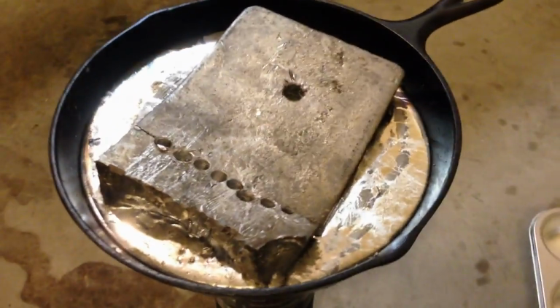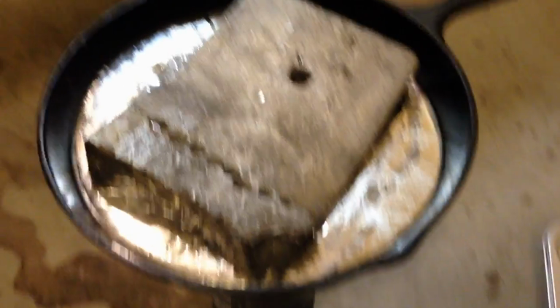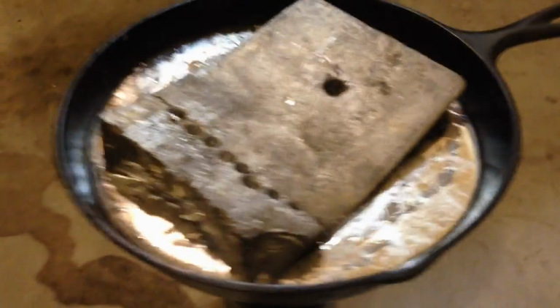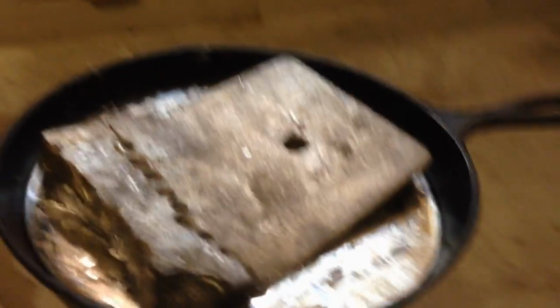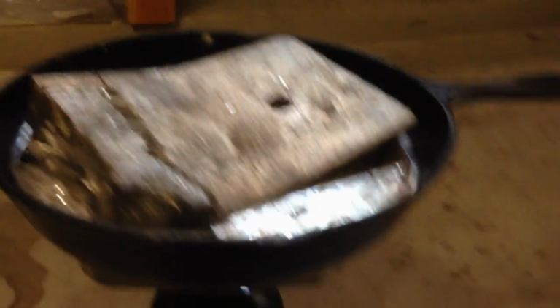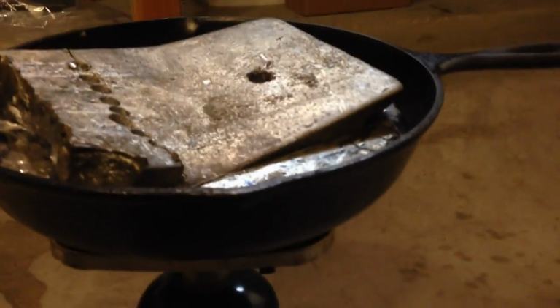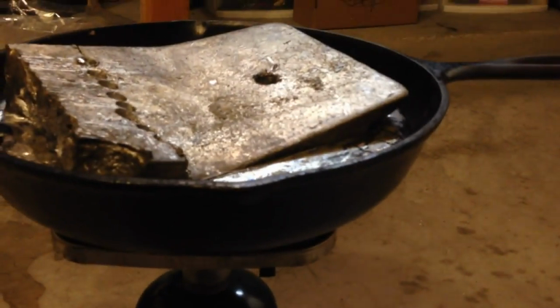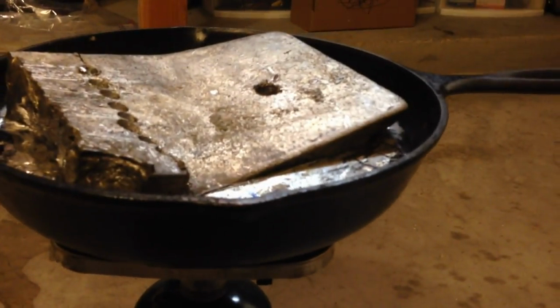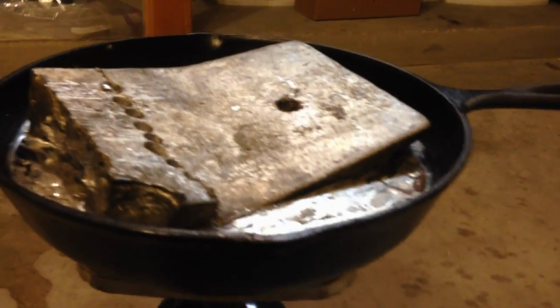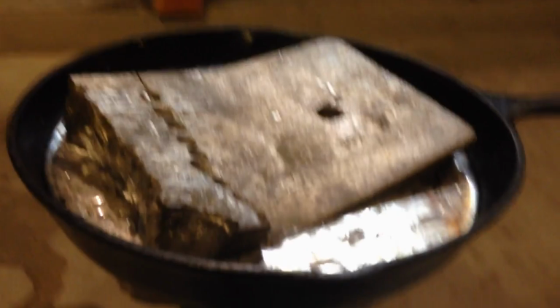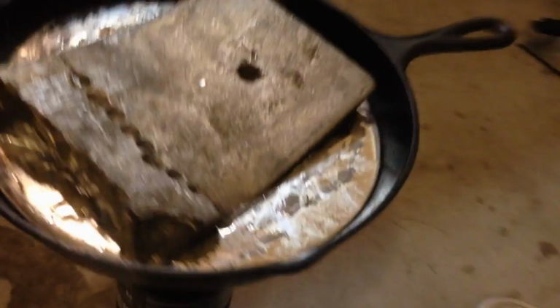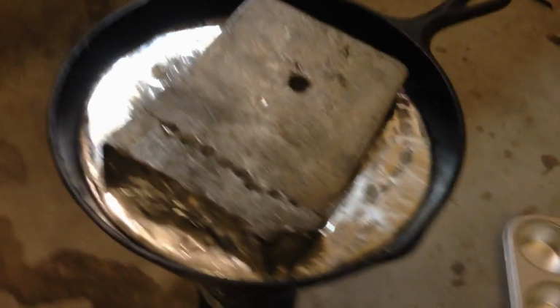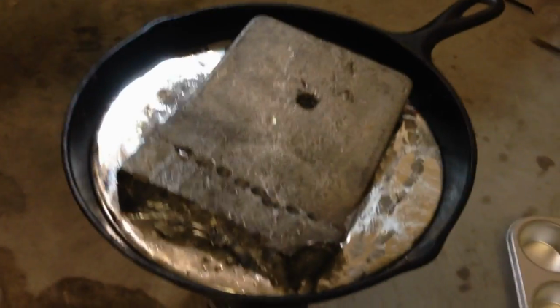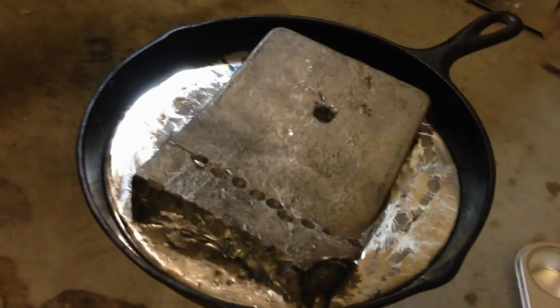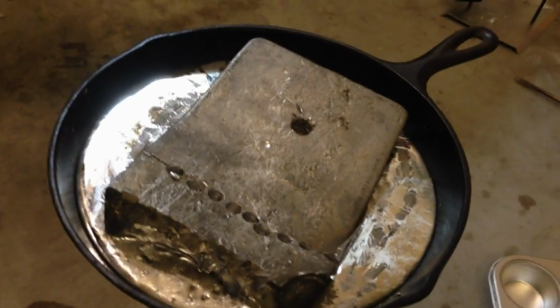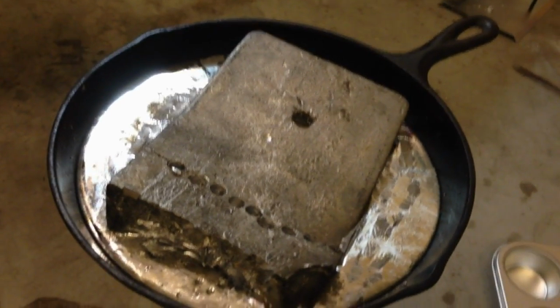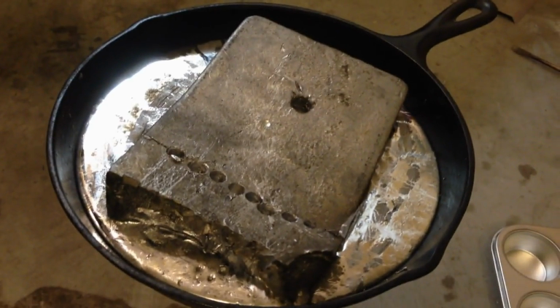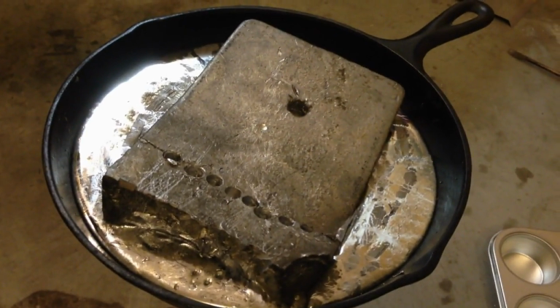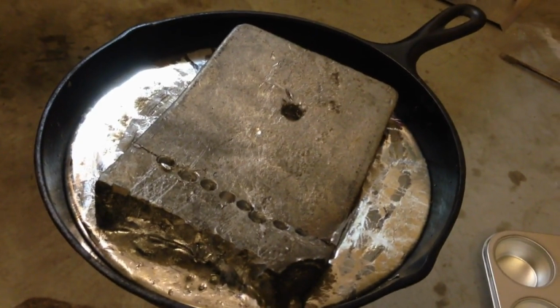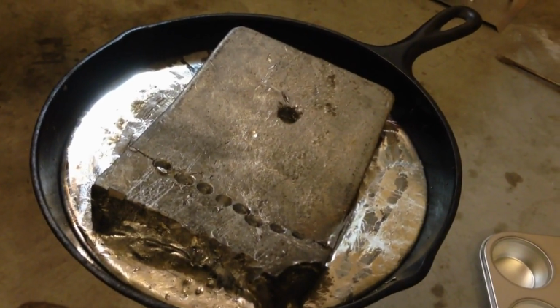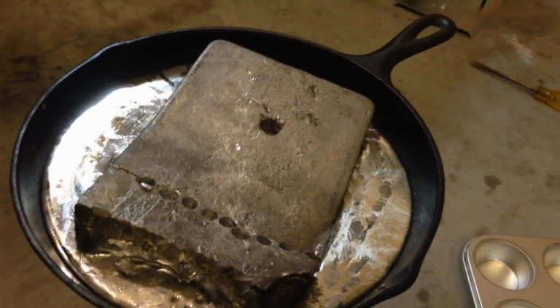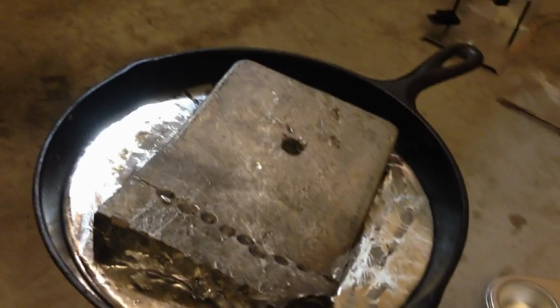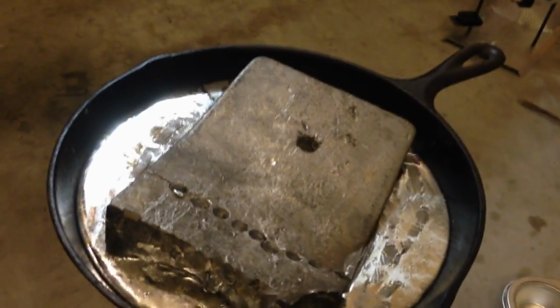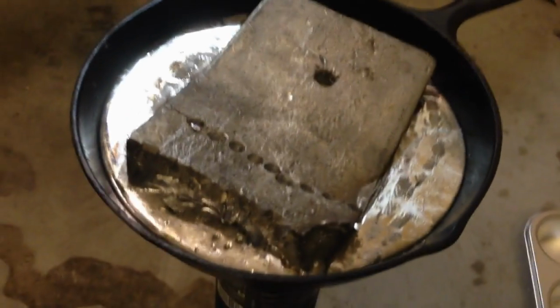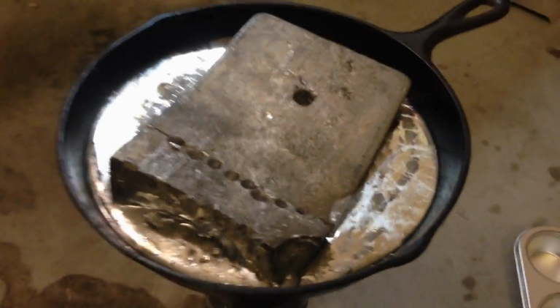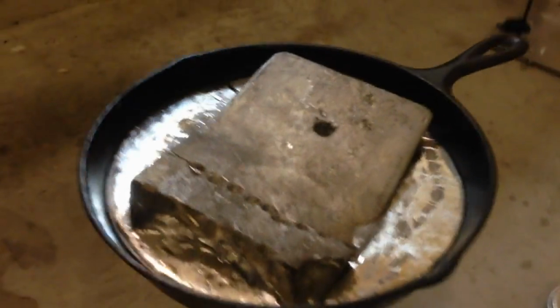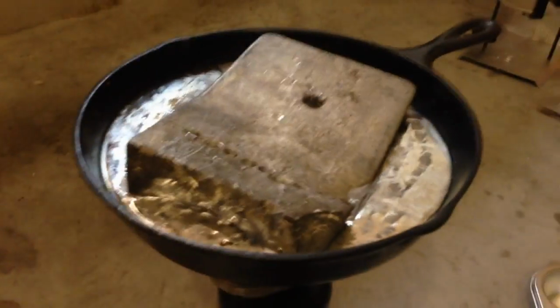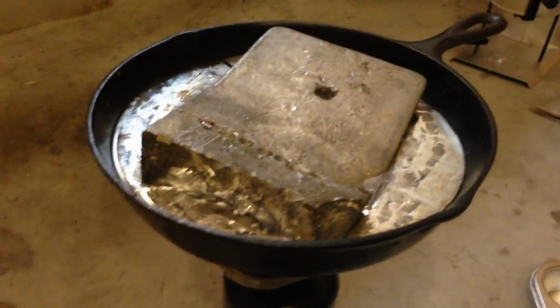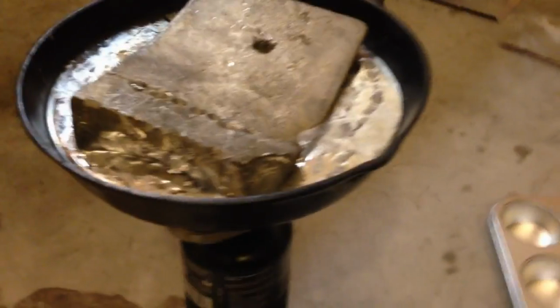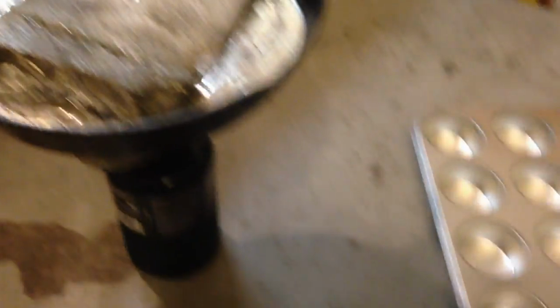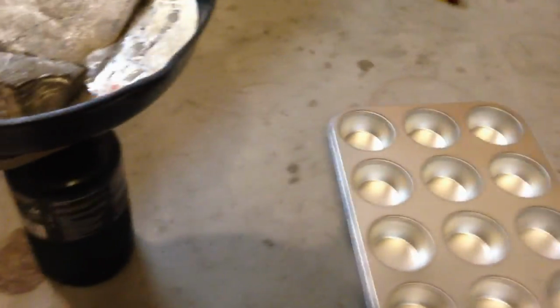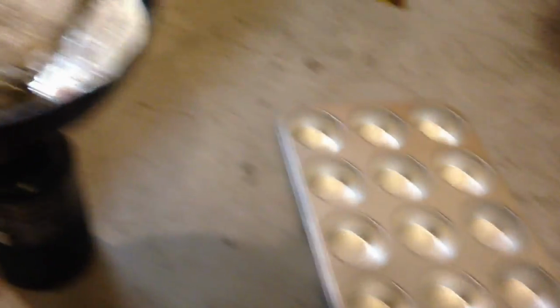As you can see, it is just melting away. It's kind of interesting to see a big giant brick turn into mush. Next, we'll be pouring them into the little ingots.